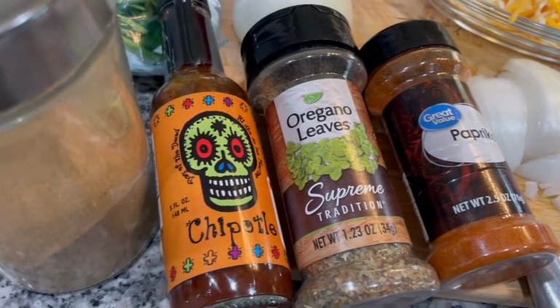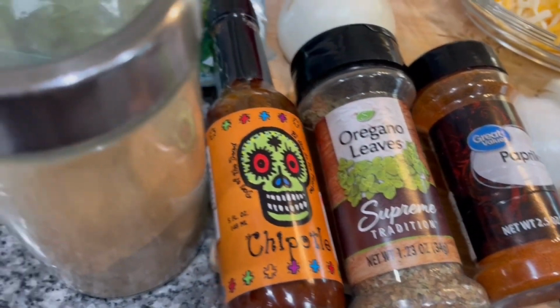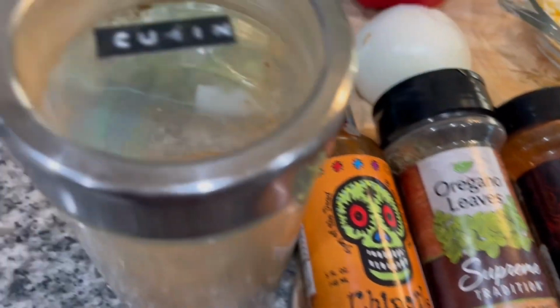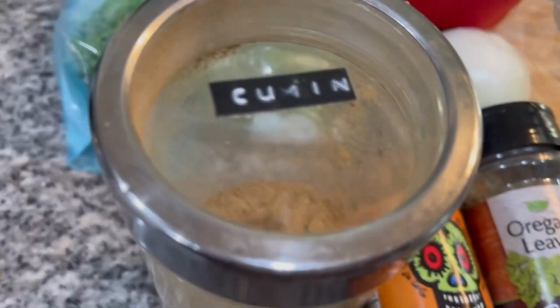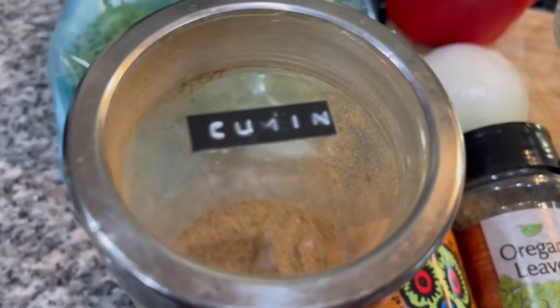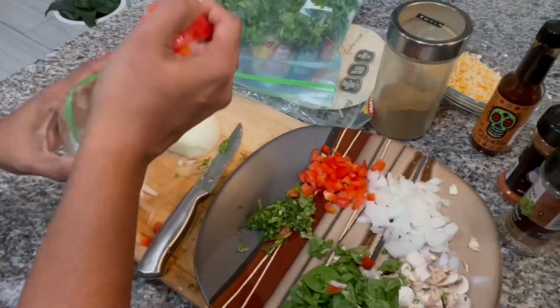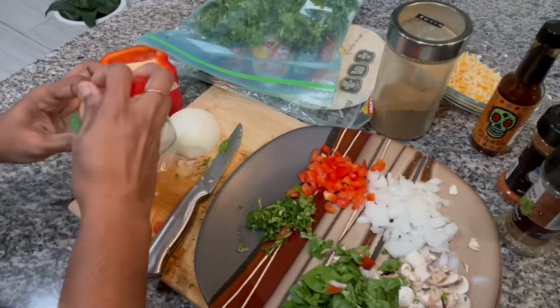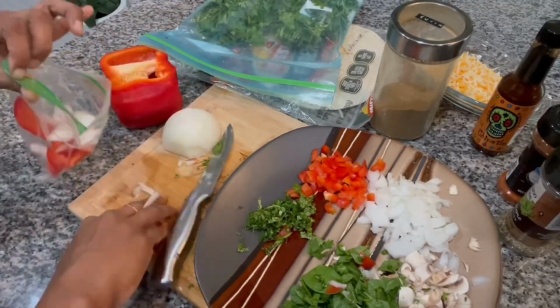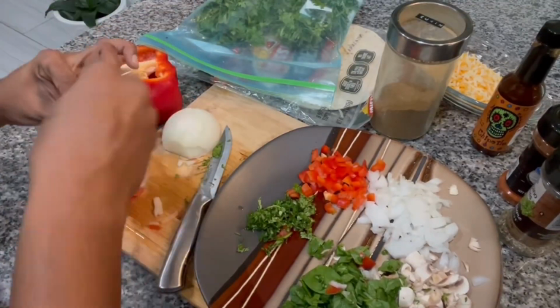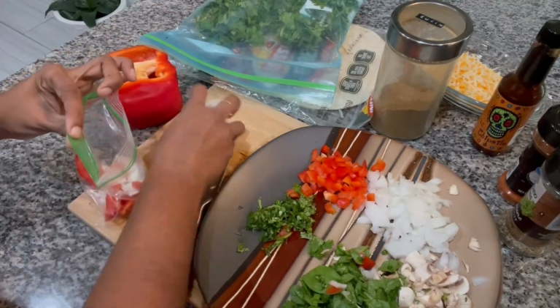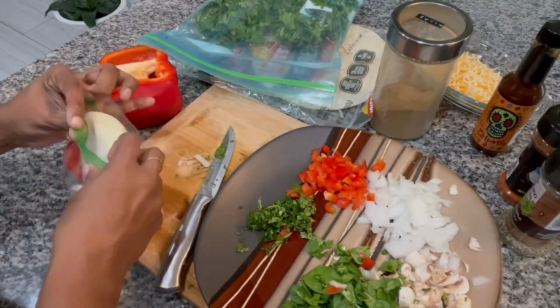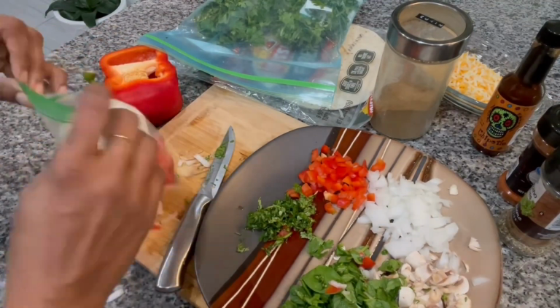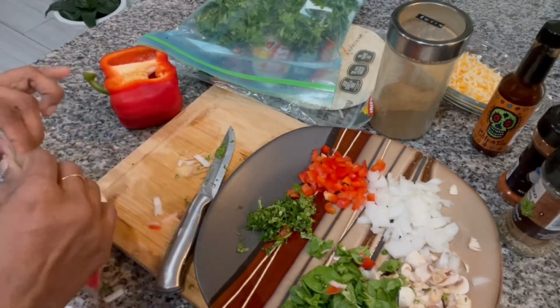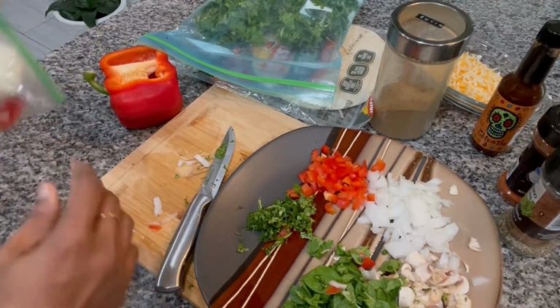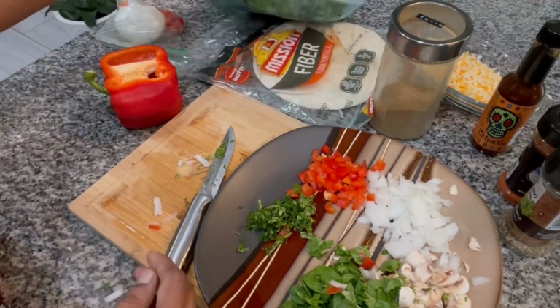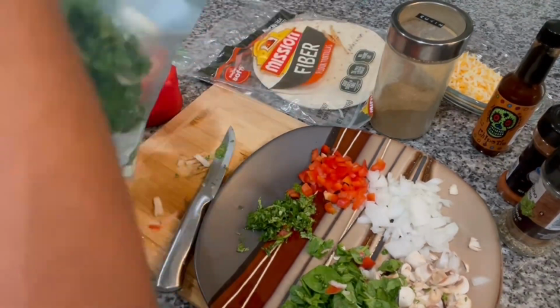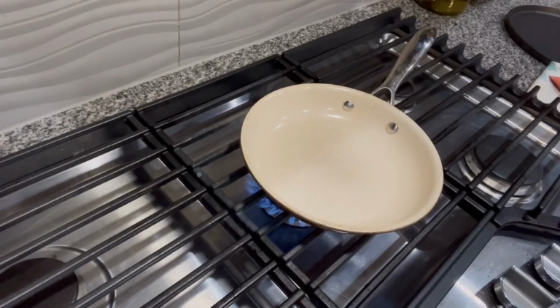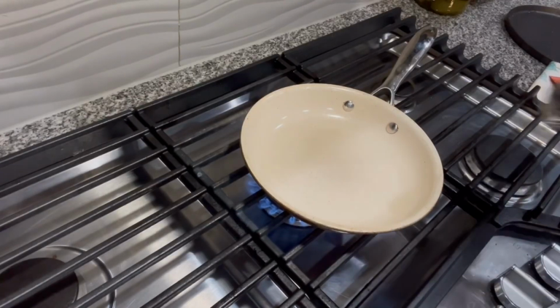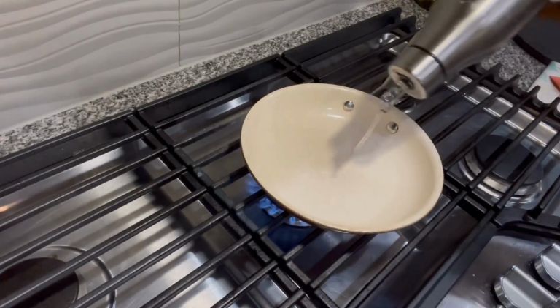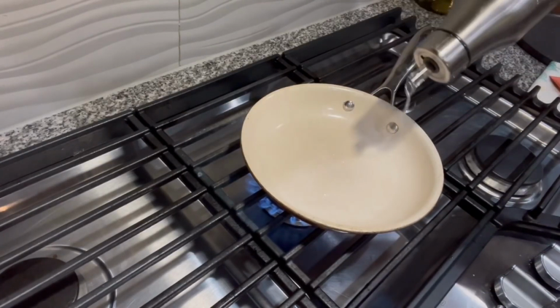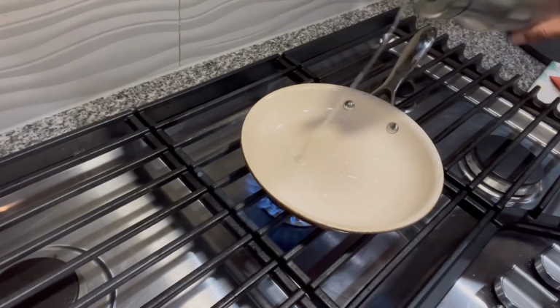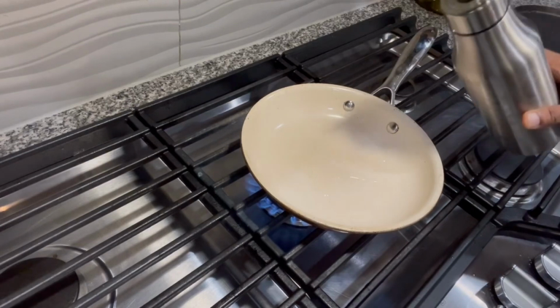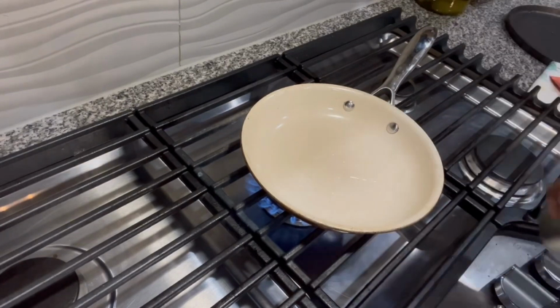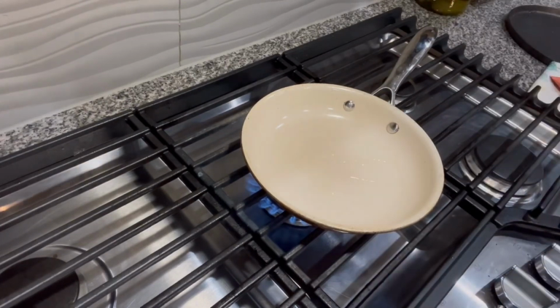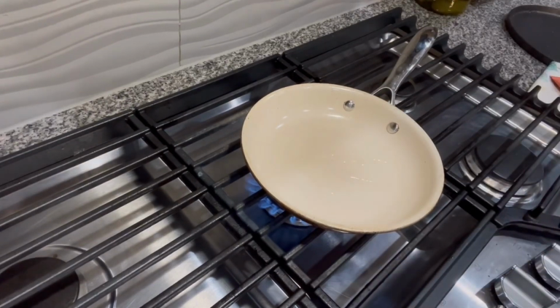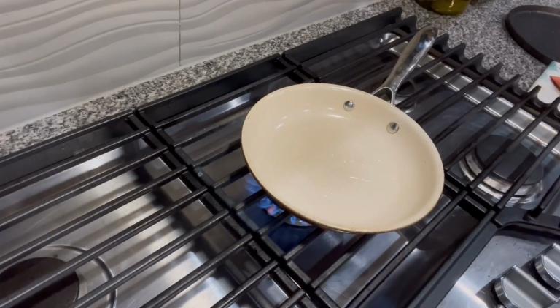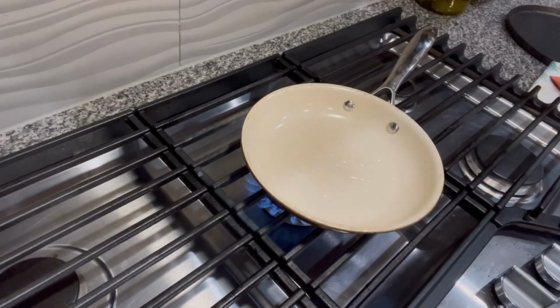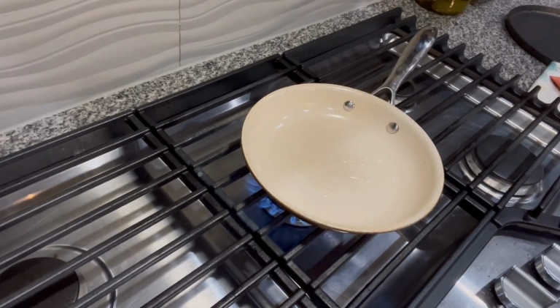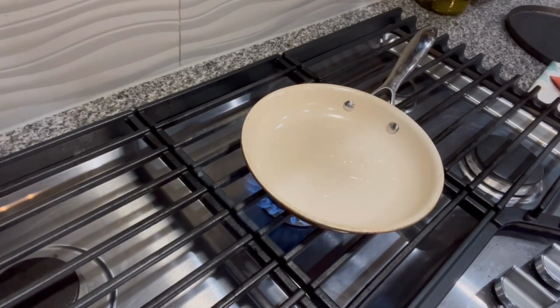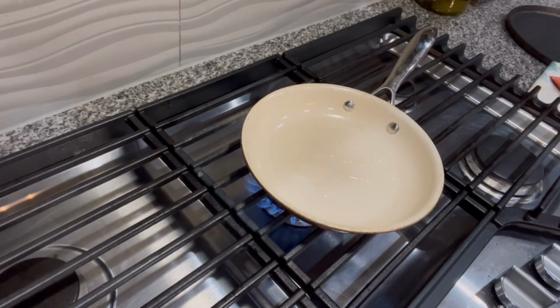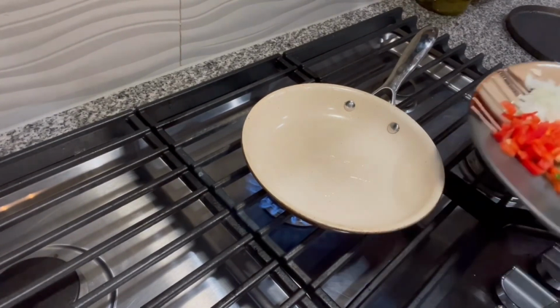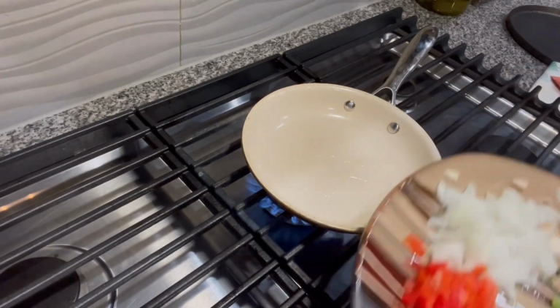I cut the tortillas into small pieces as needed and I'm just cleaning up the space. To the pan, add a little oil and once the oil gets hot, add the onions.